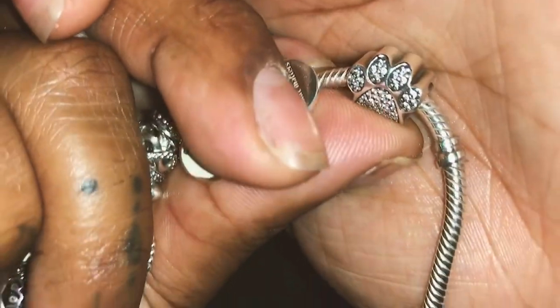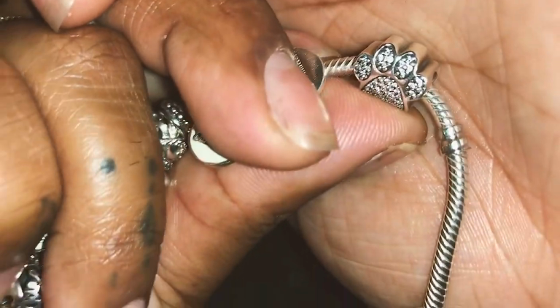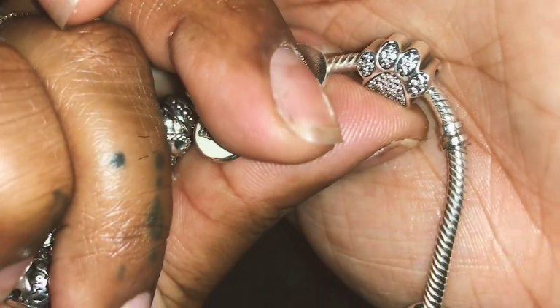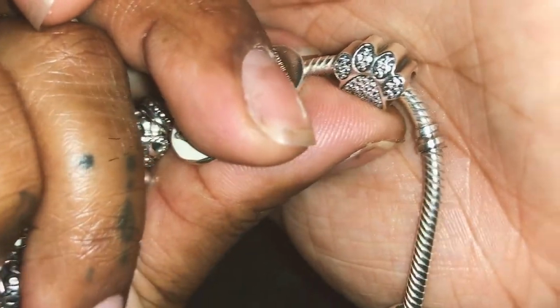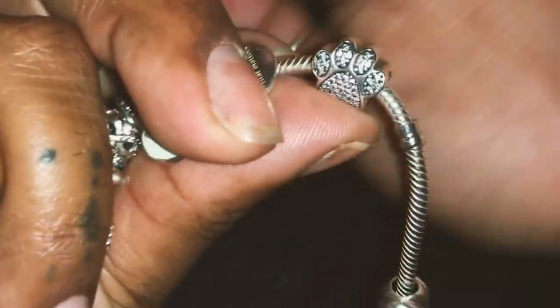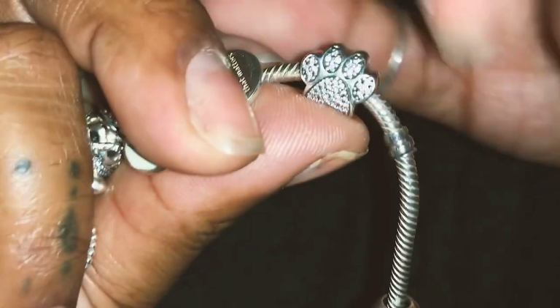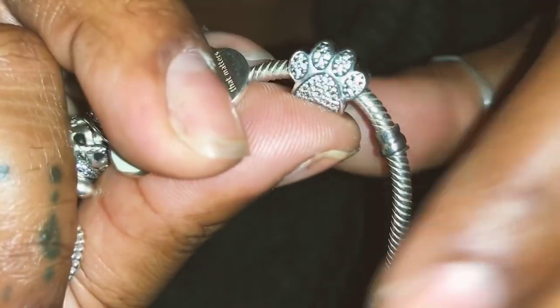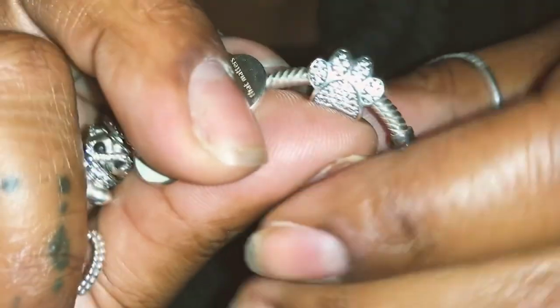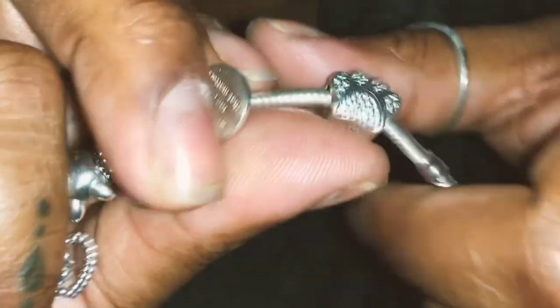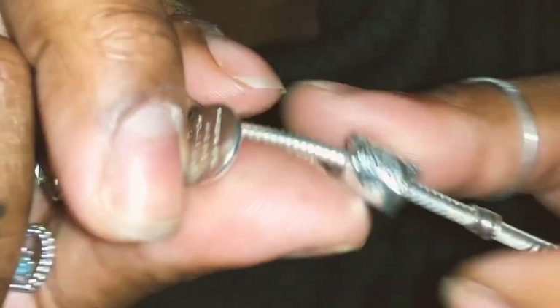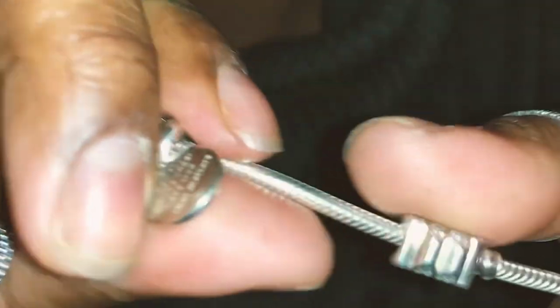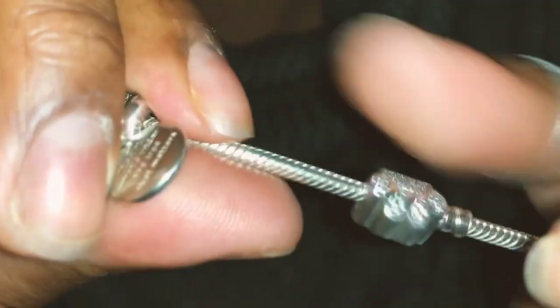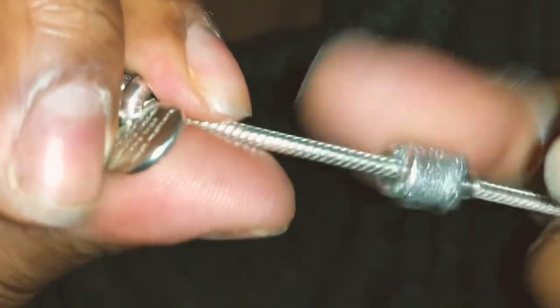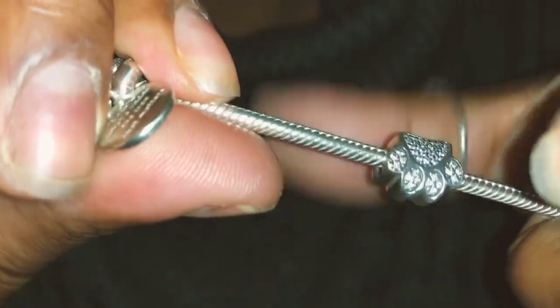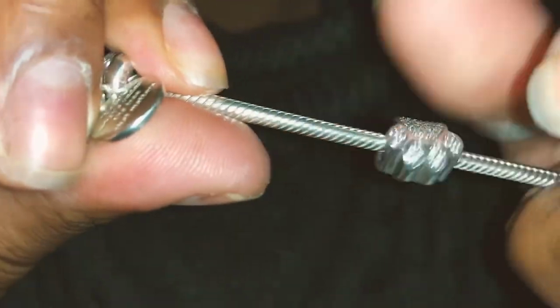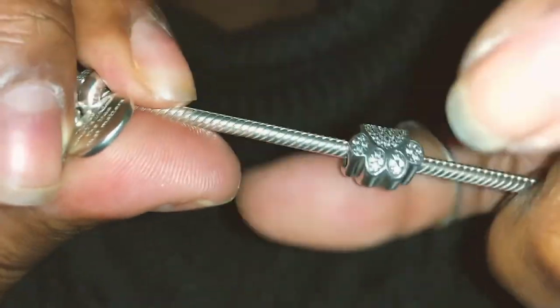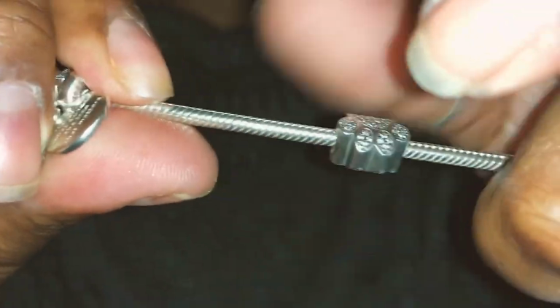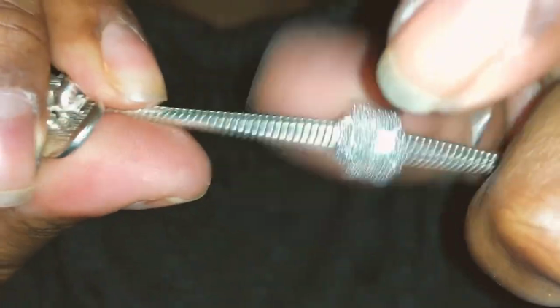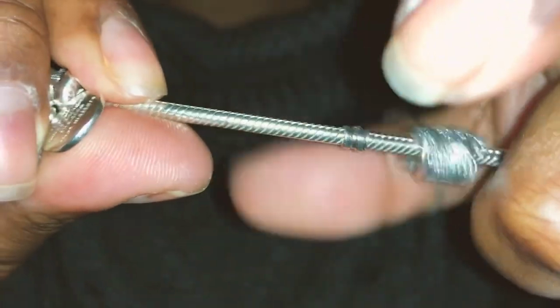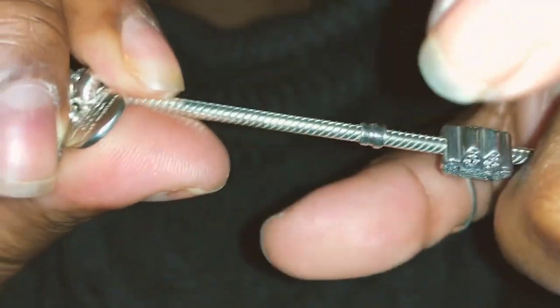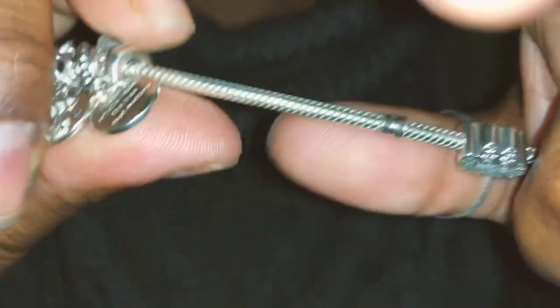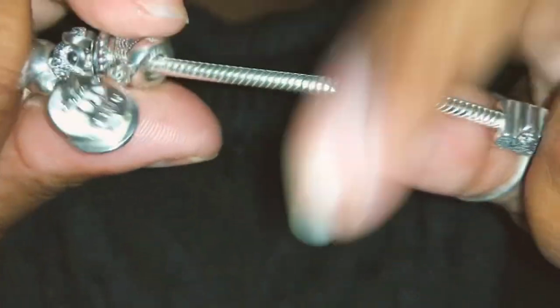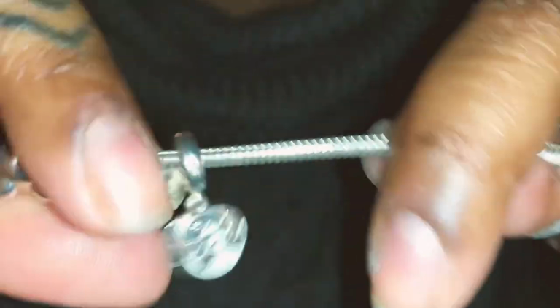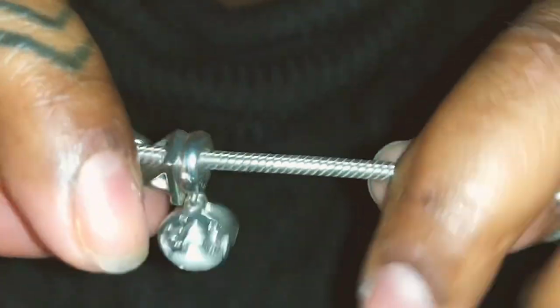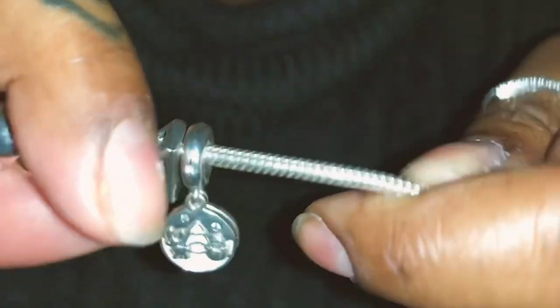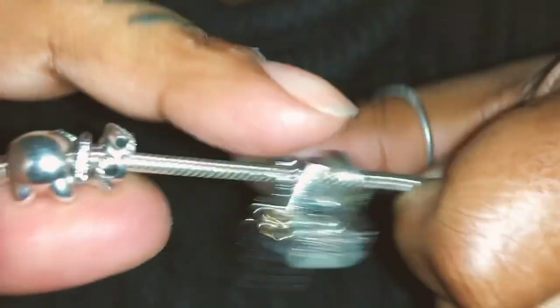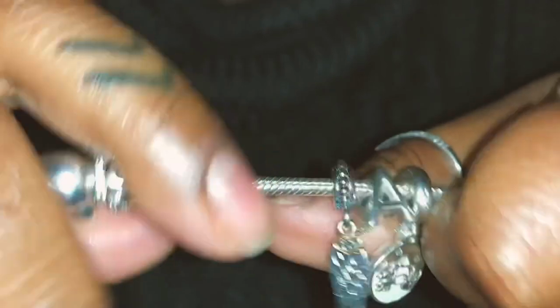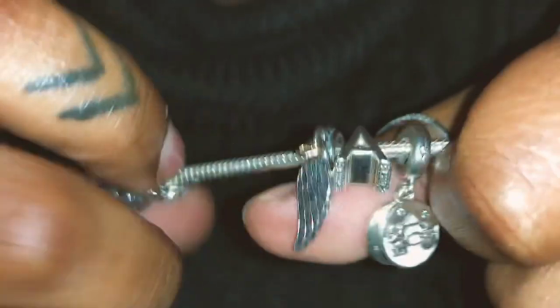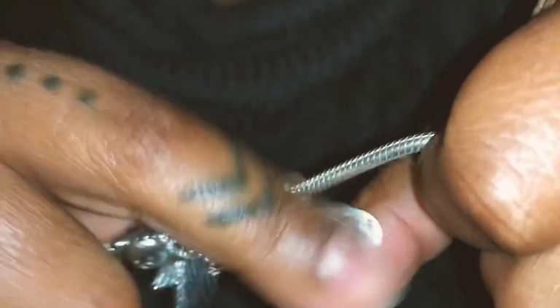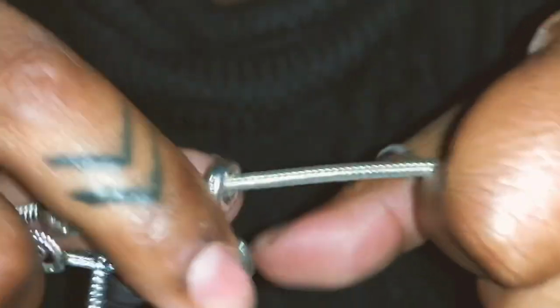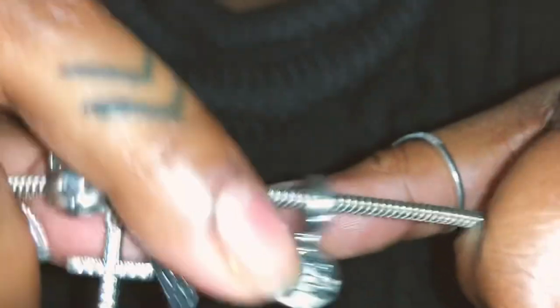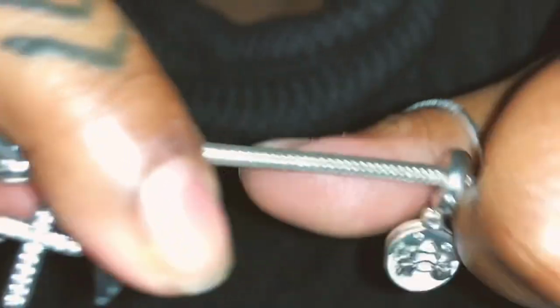The next charm I have is a paw print — this one's really pretty and really cute. It represents my dog Prints, who y'all have seen in my vlogs.